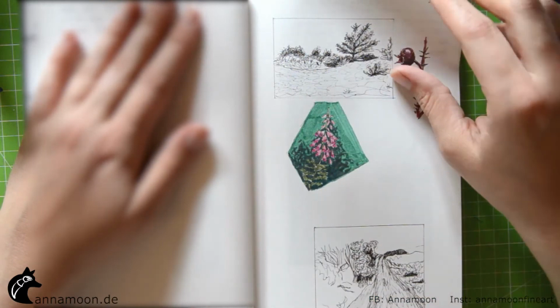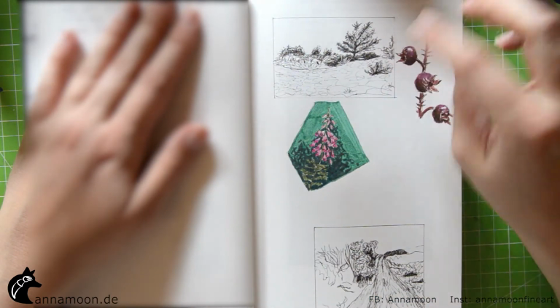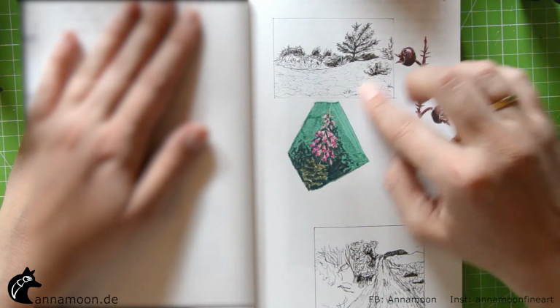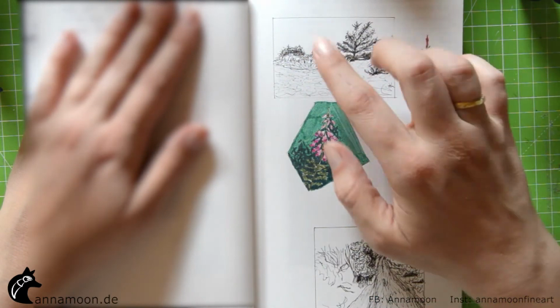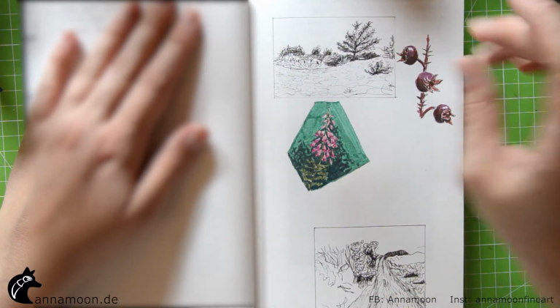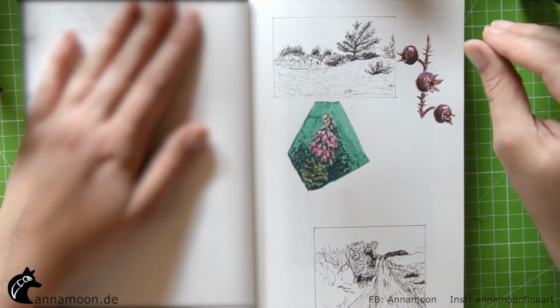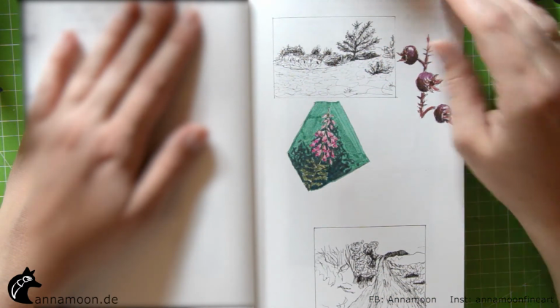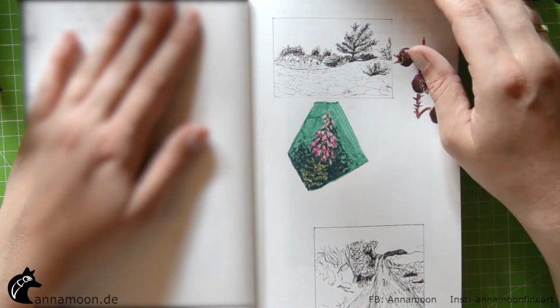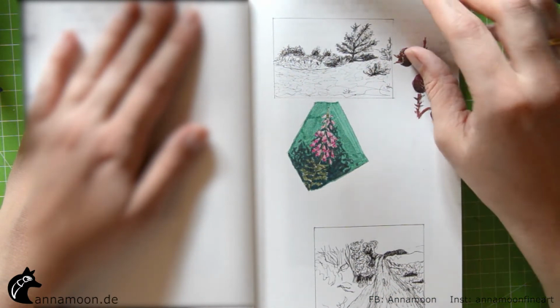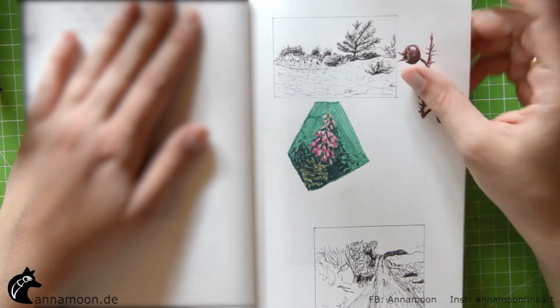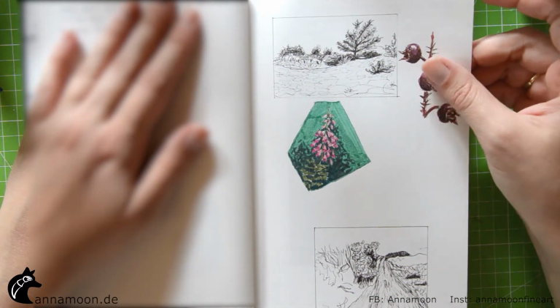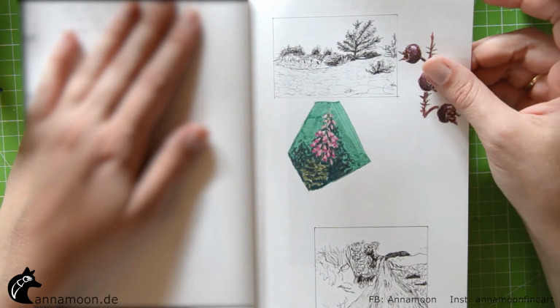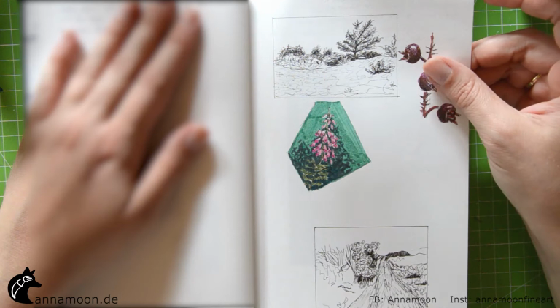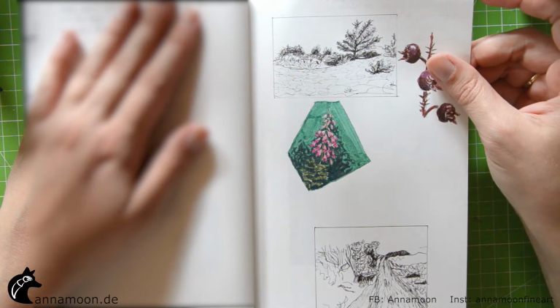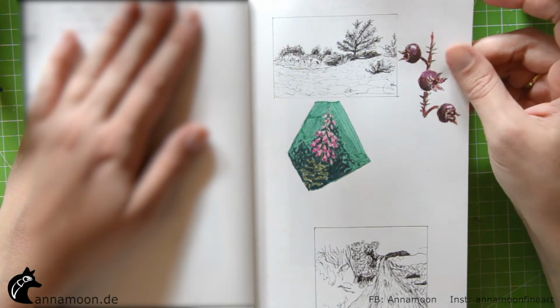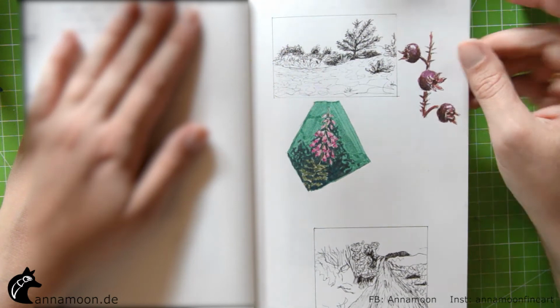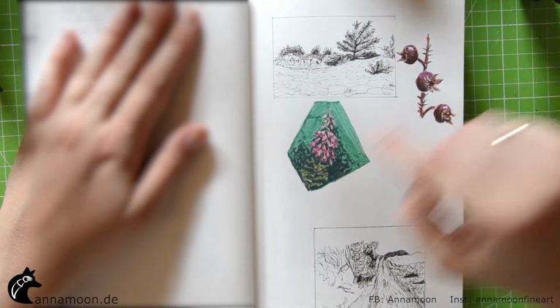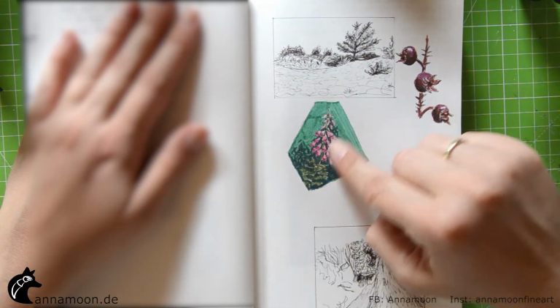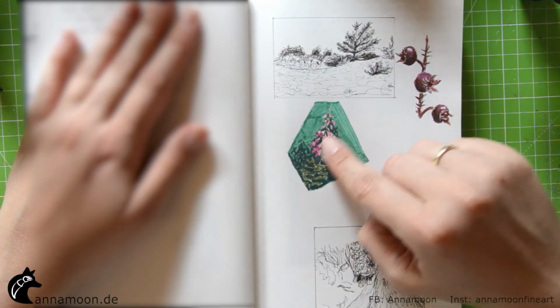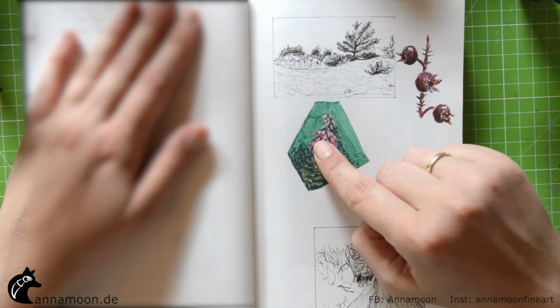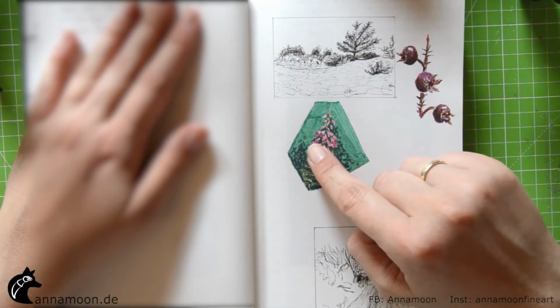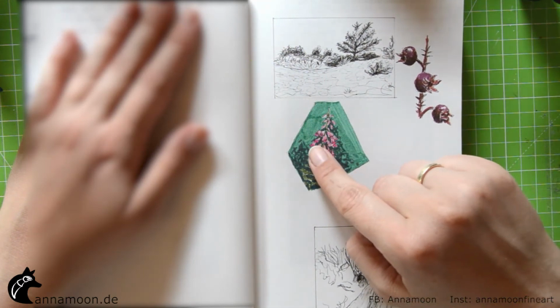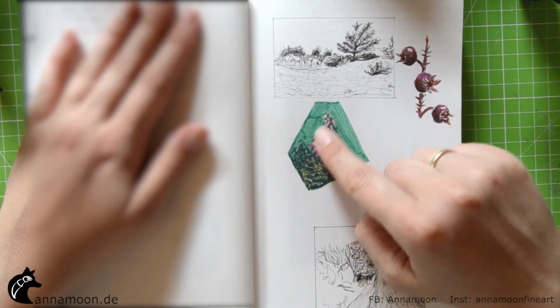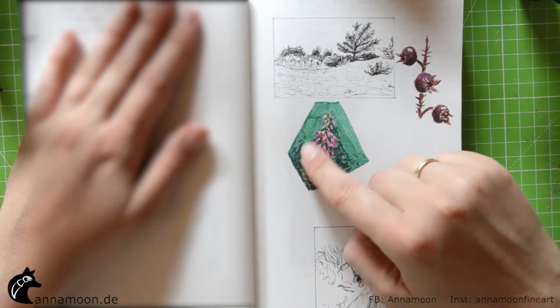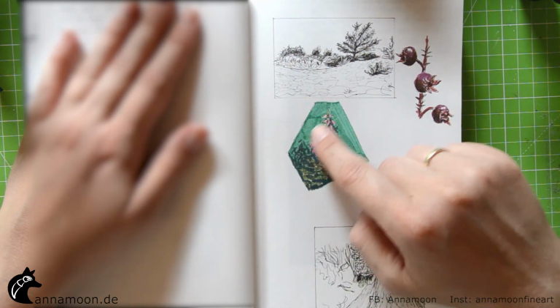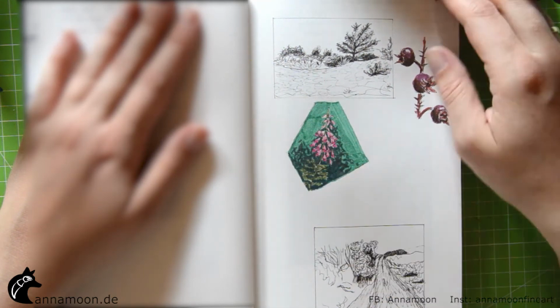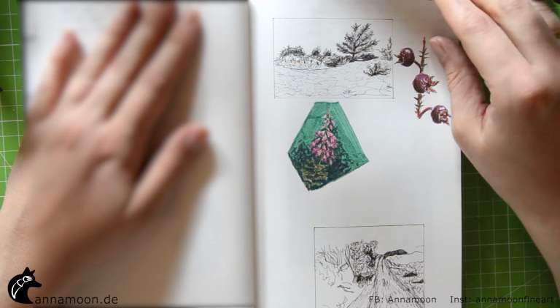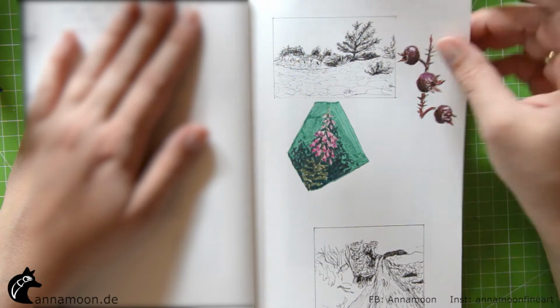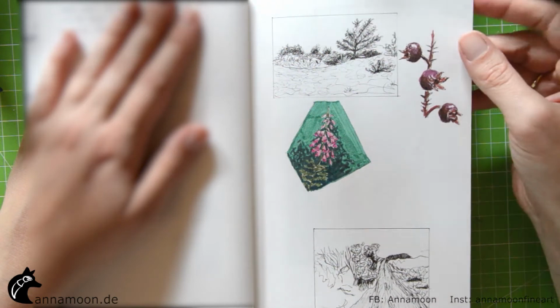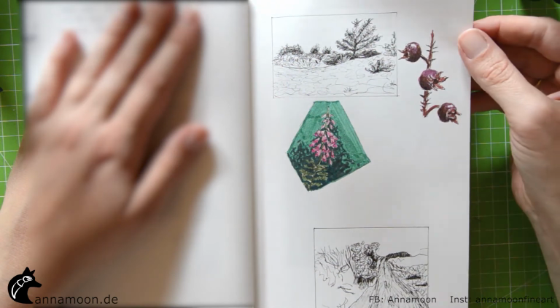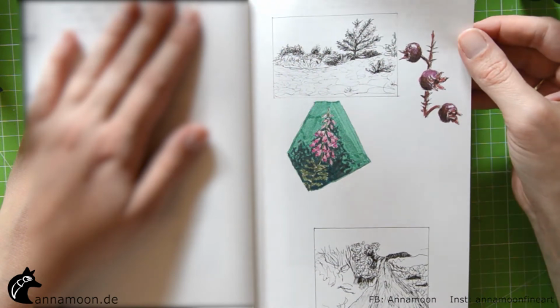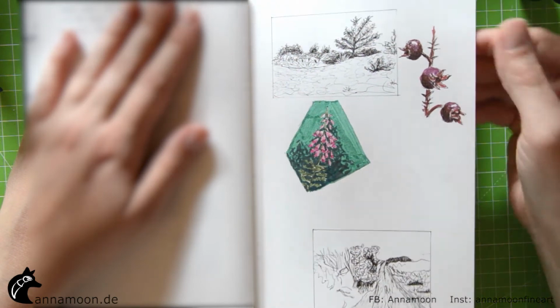For all the sketches I used a Pitt artist pen from Faber-Castell, and I also have the full set of these colored Pitt artist pens.